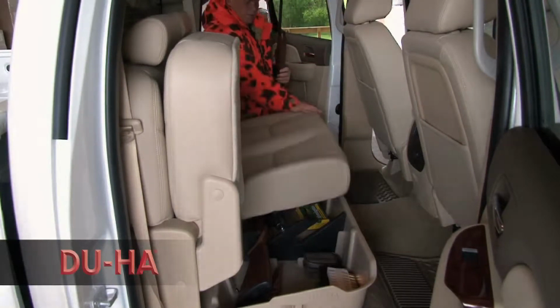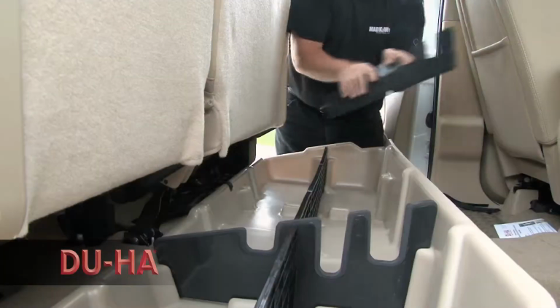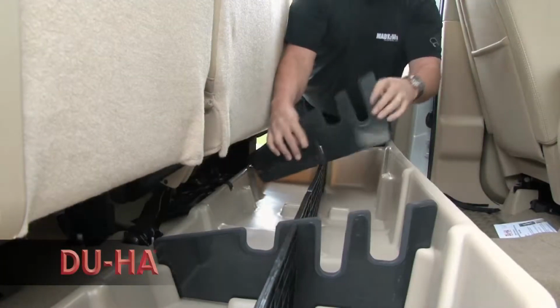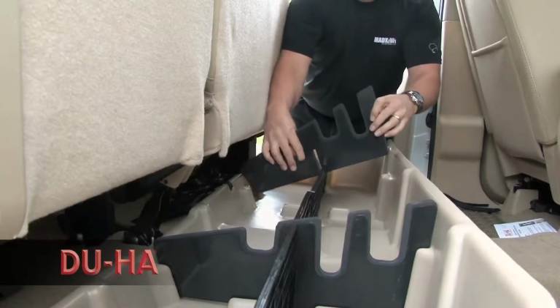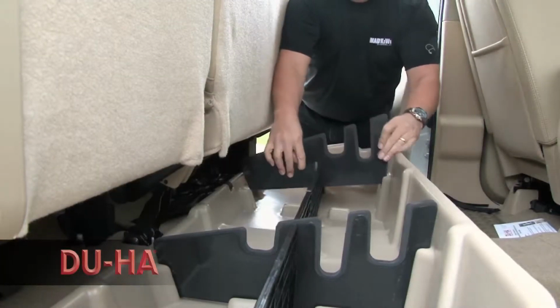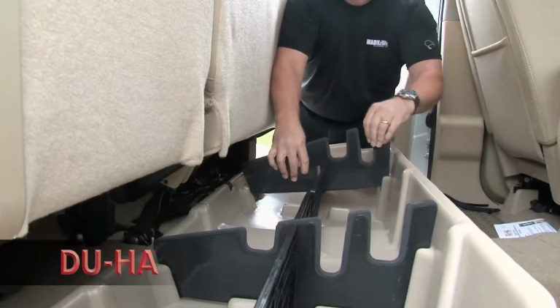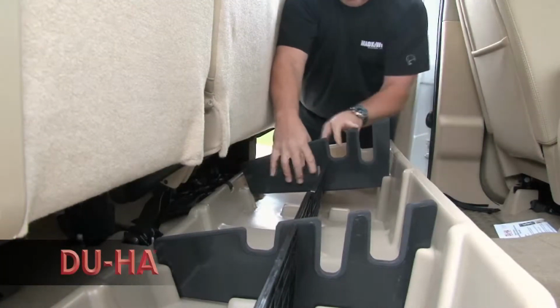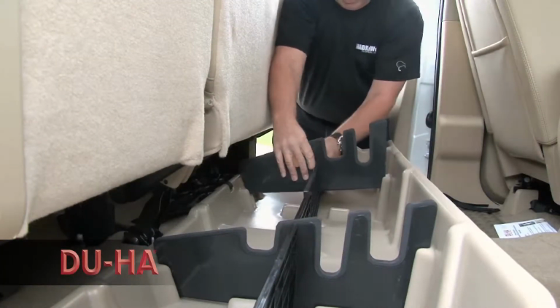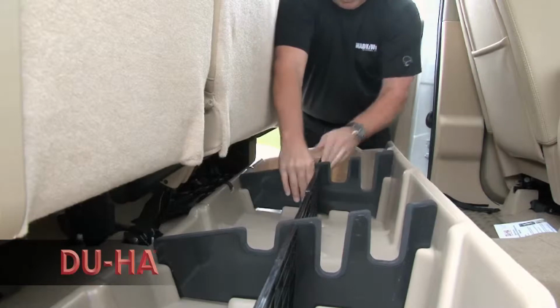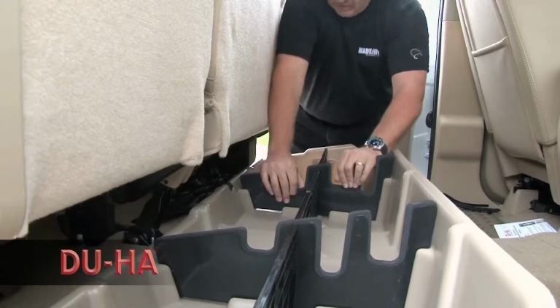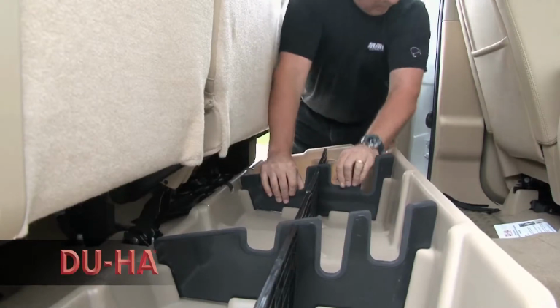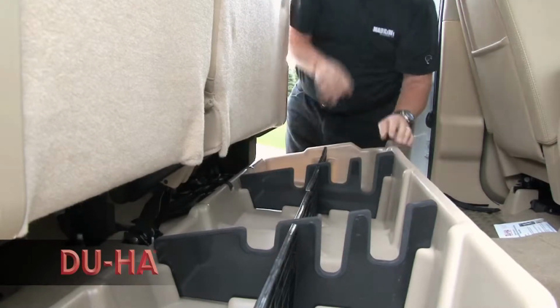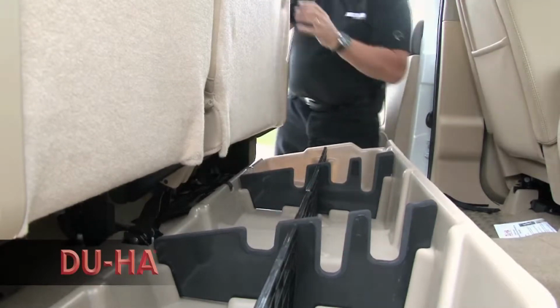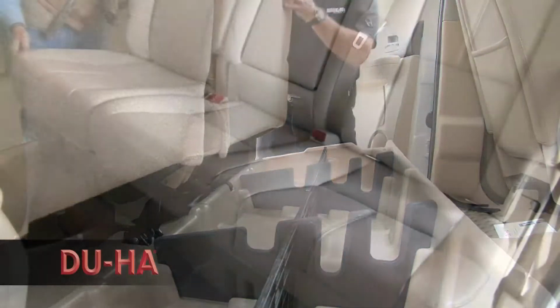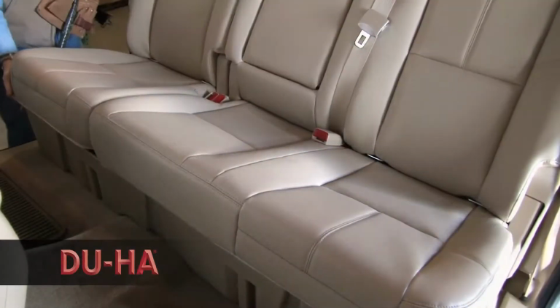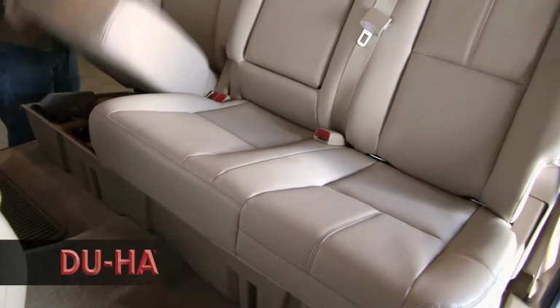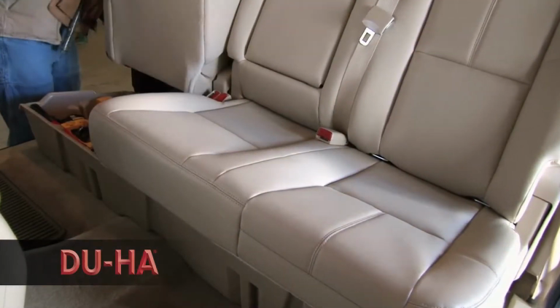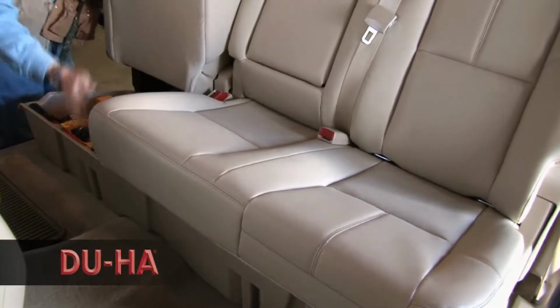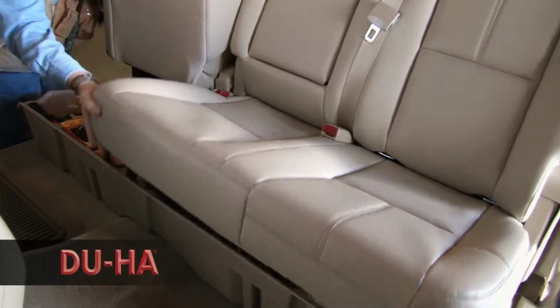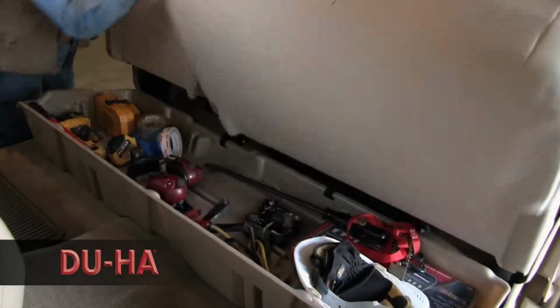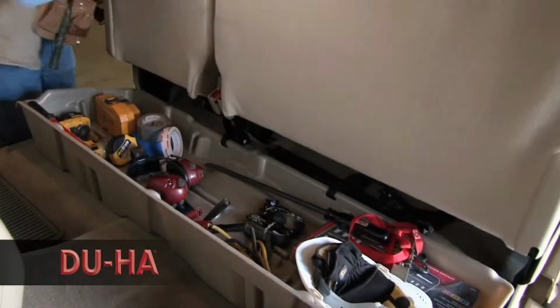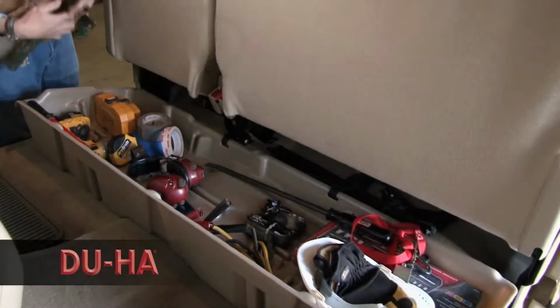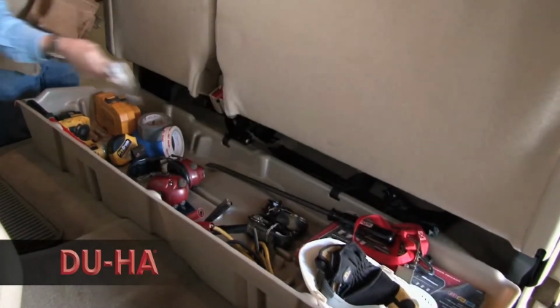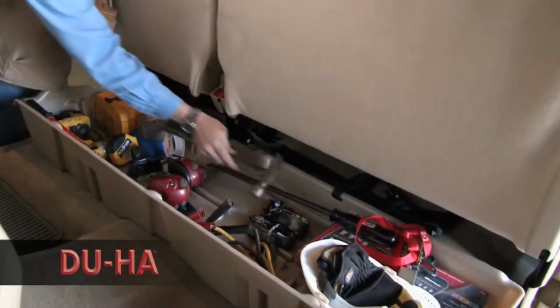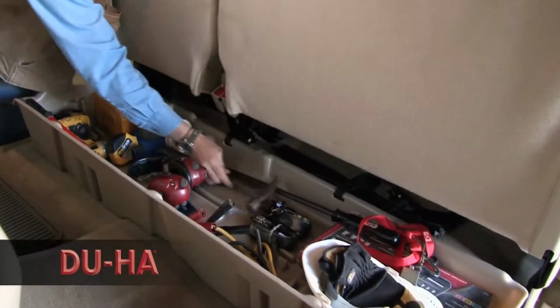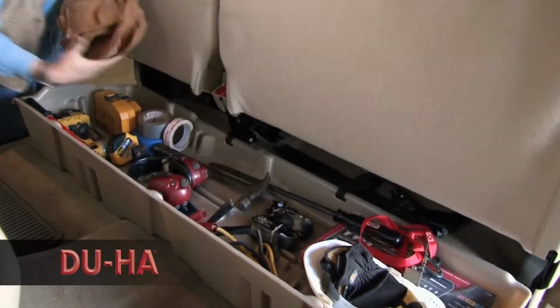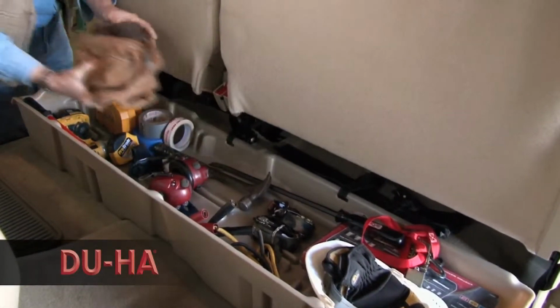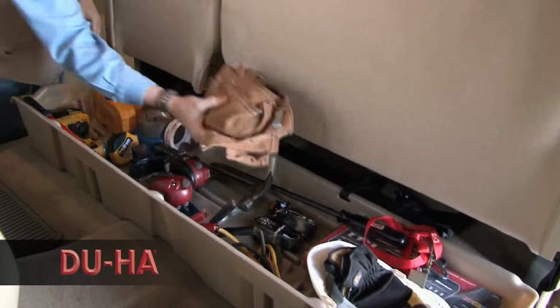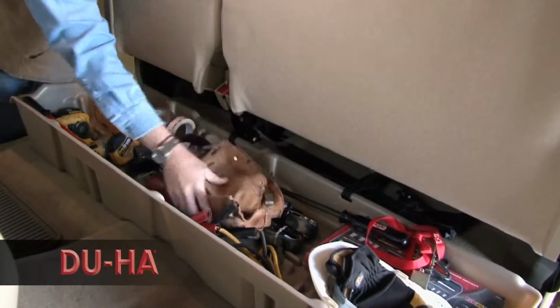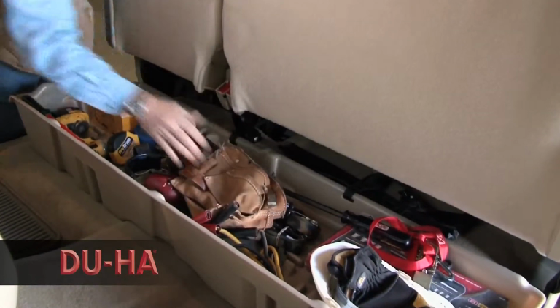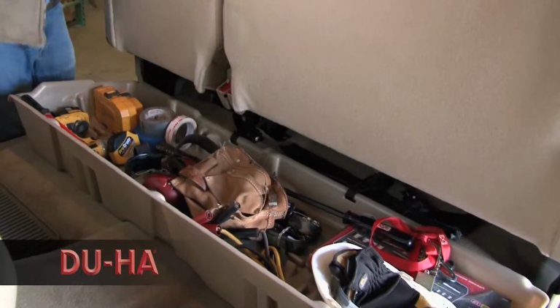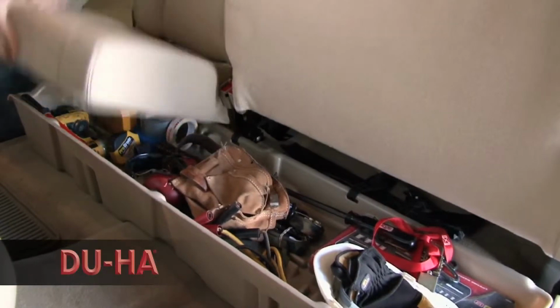Install the two-piece gun rack organizer so you can safely store your guns in their upright position. It also keeps valuable items out of sight and hidden safely under the seat. Some units even have a seat lock available for additional secure storage.